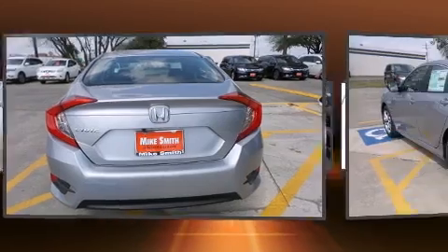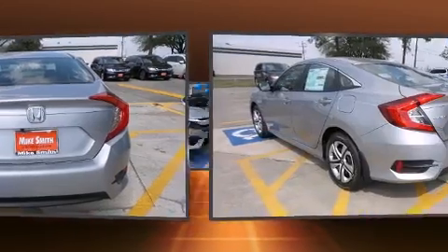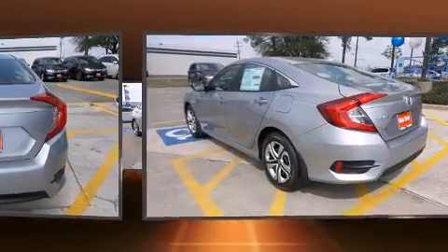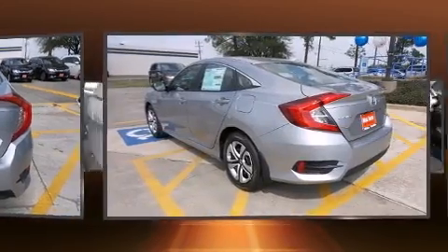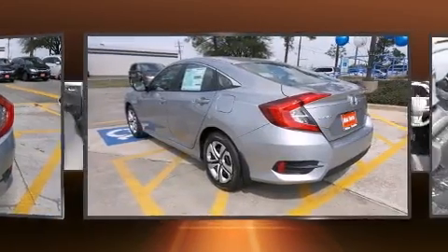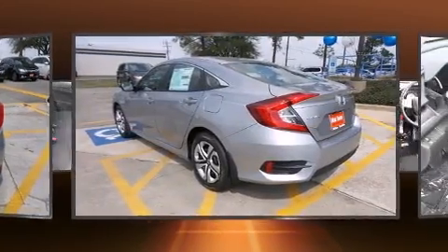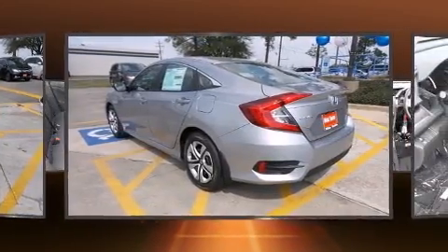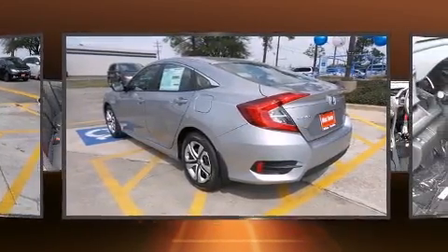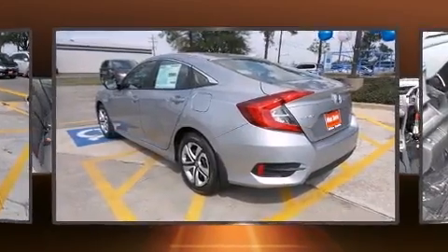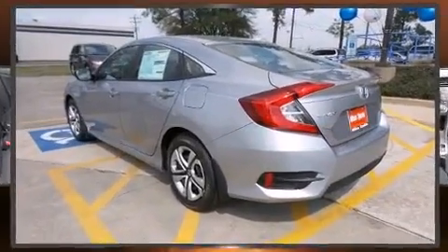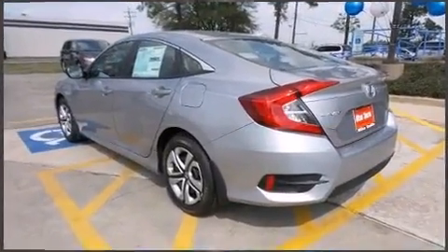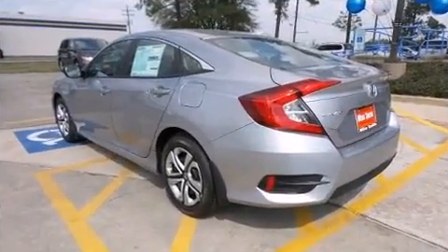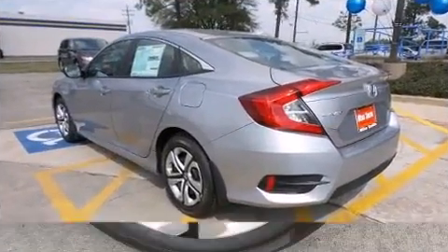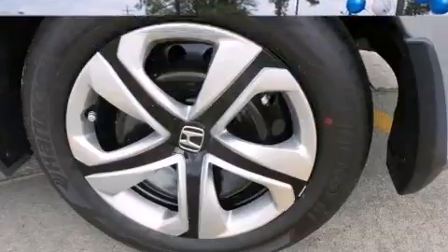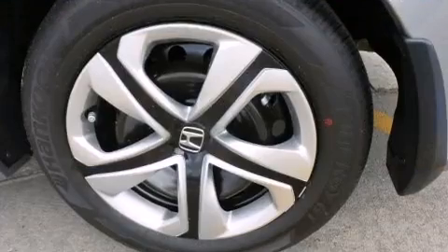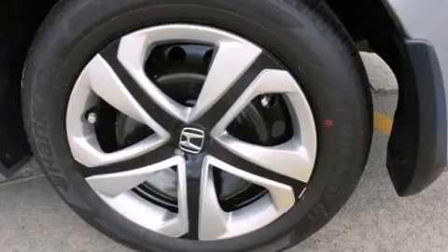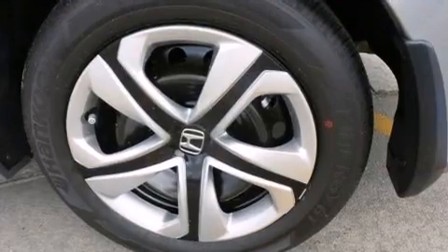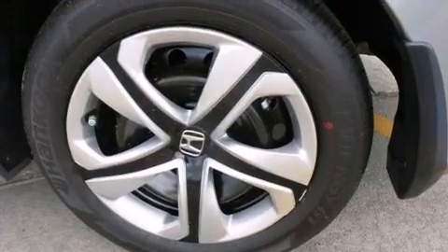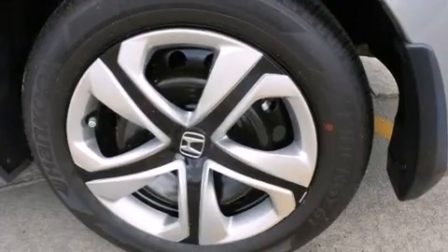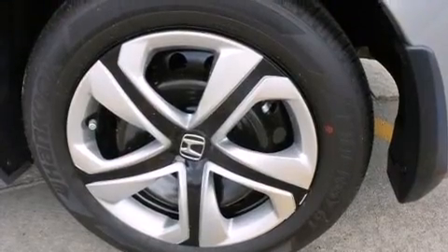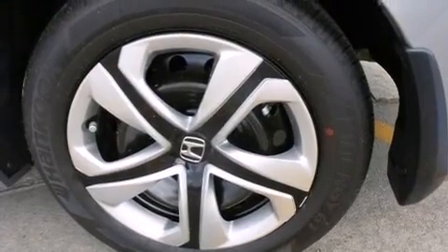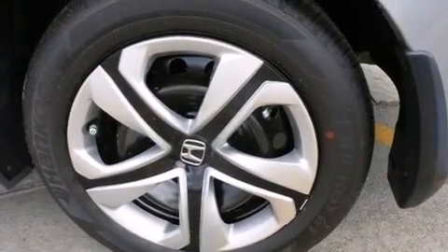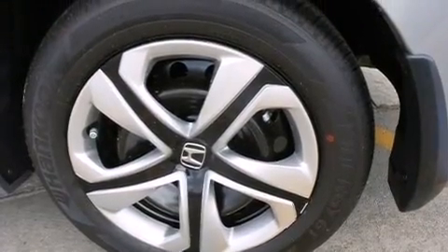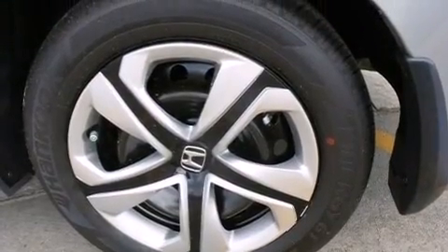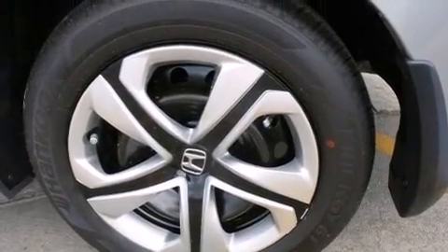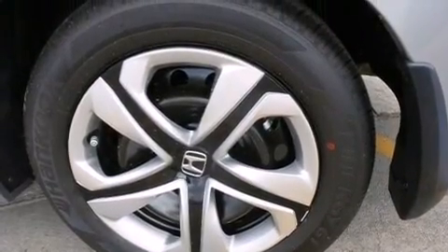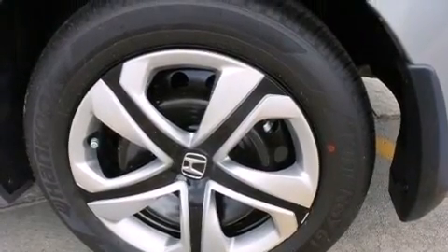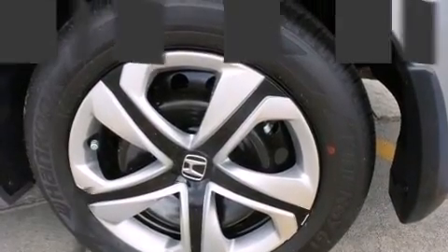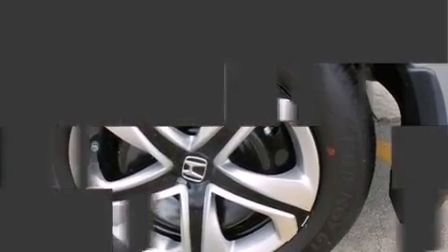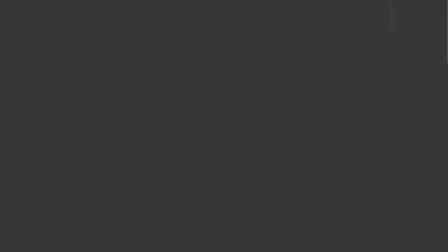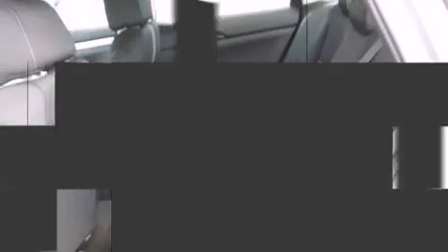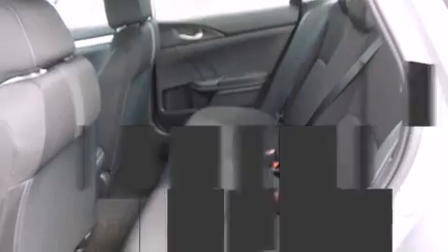Top features include air conditioning, delay off headlights, one-touch window functionality, a tachometer, remote keyless entry, and power windows.